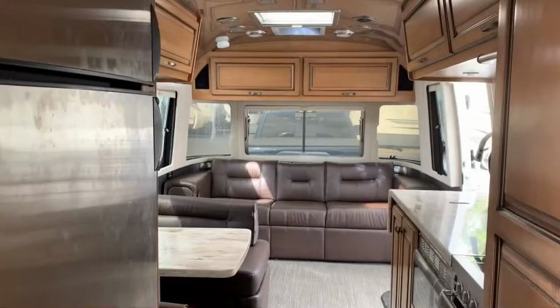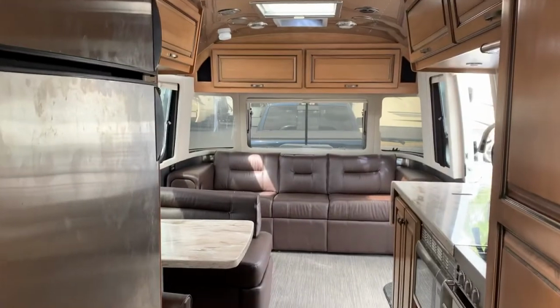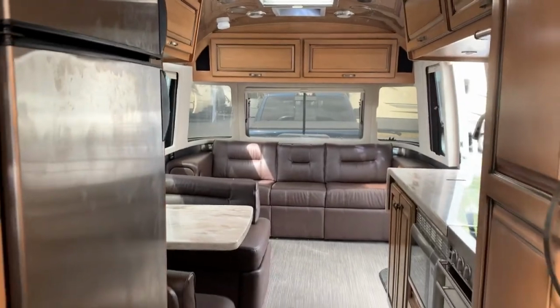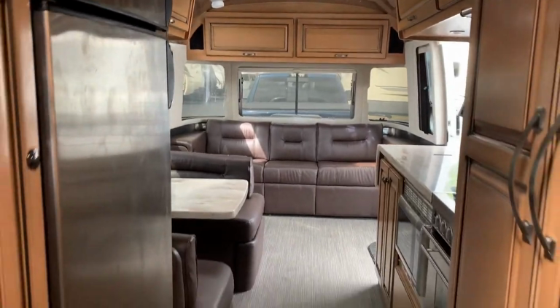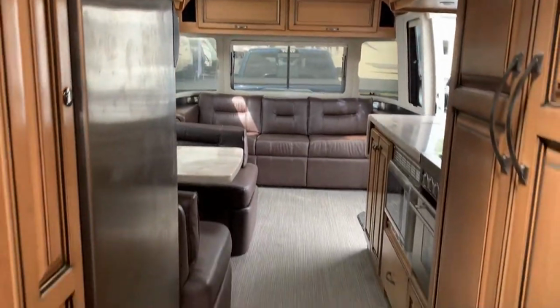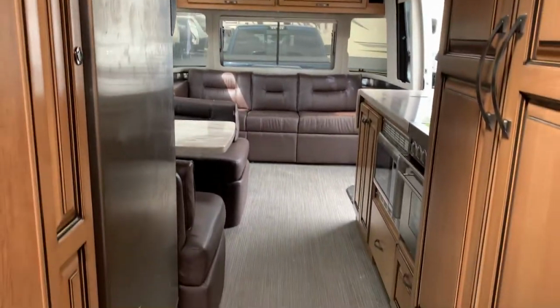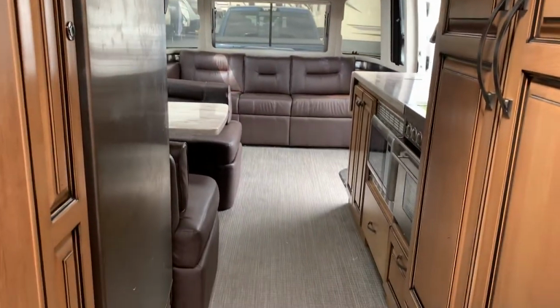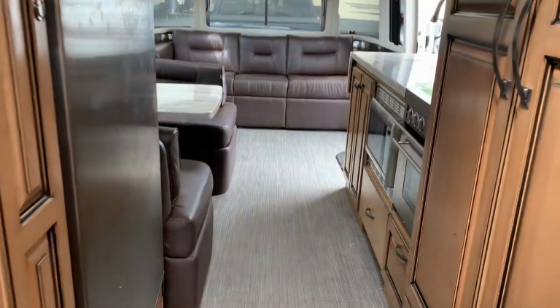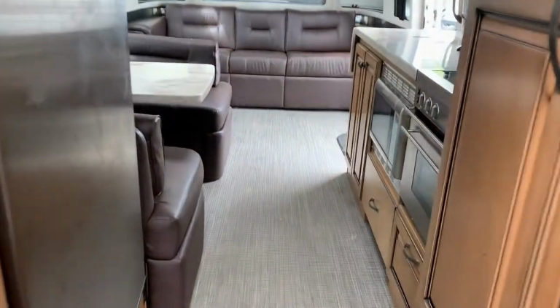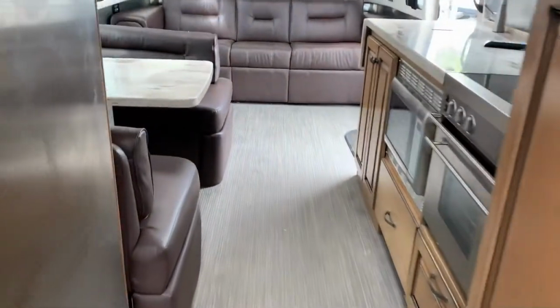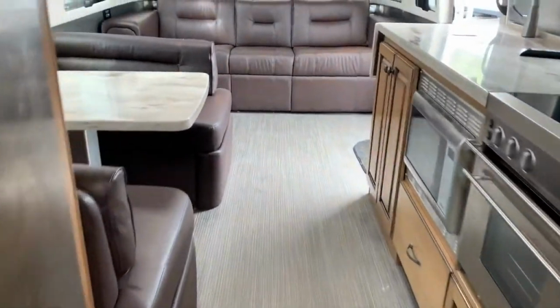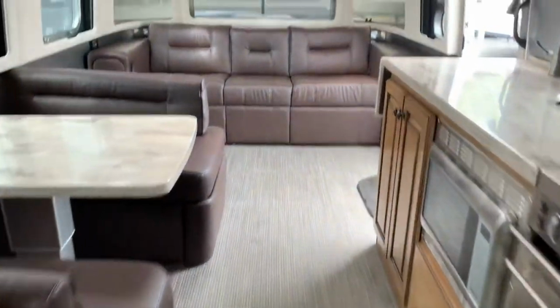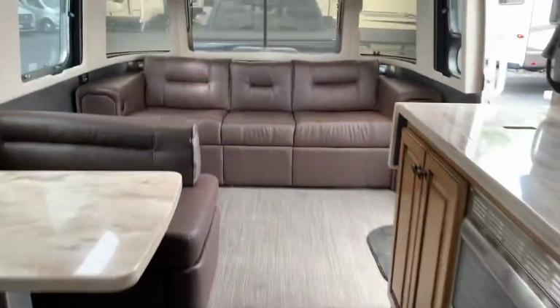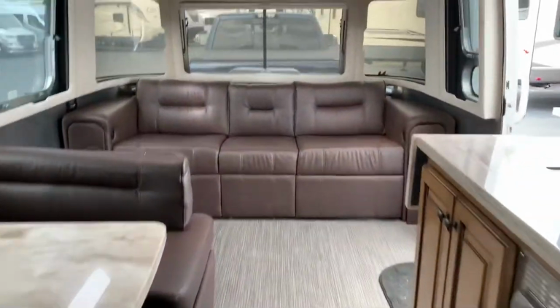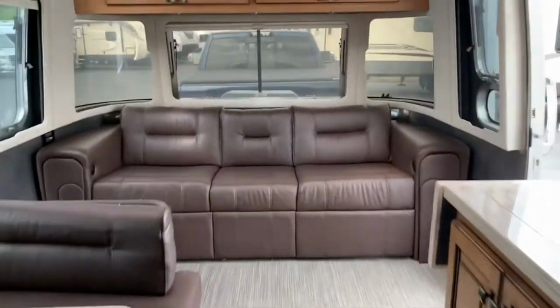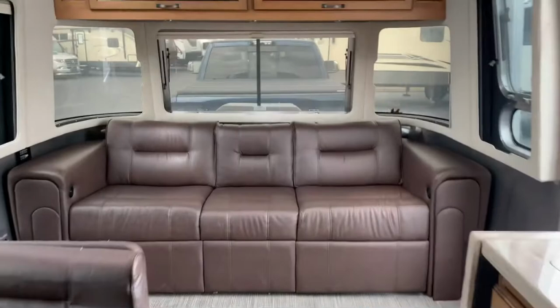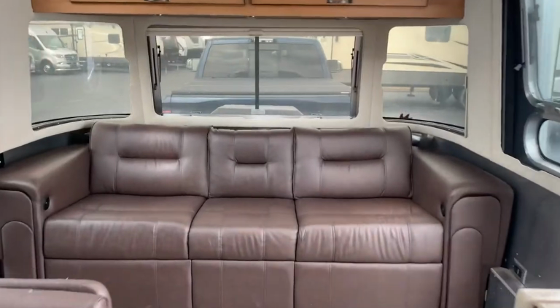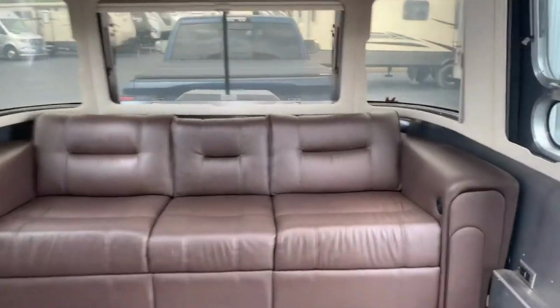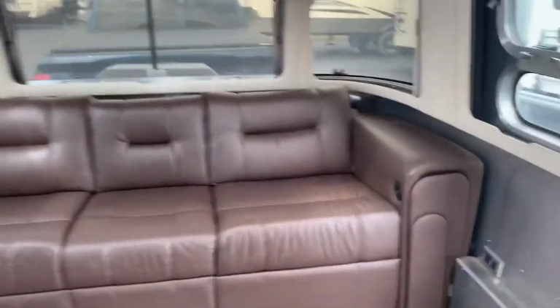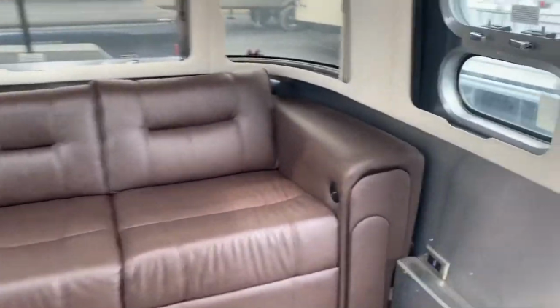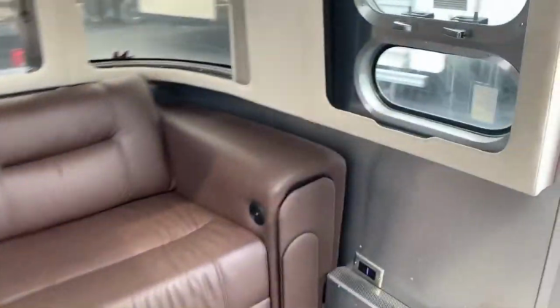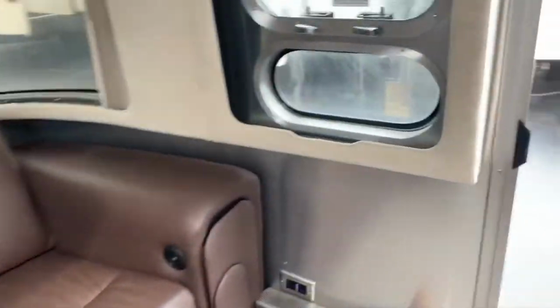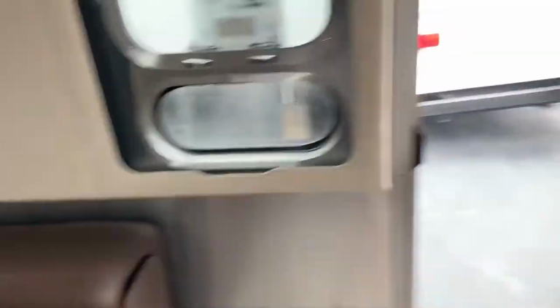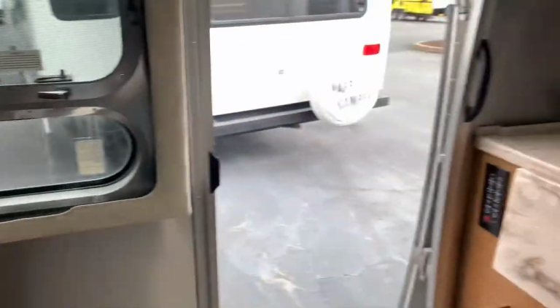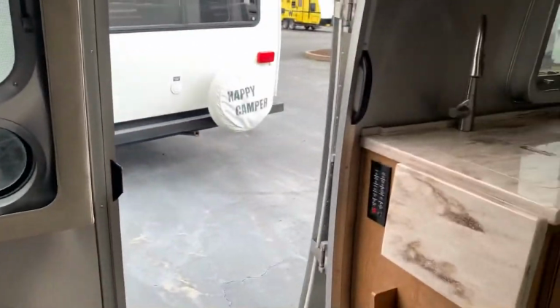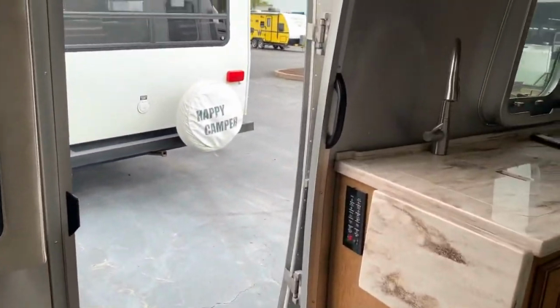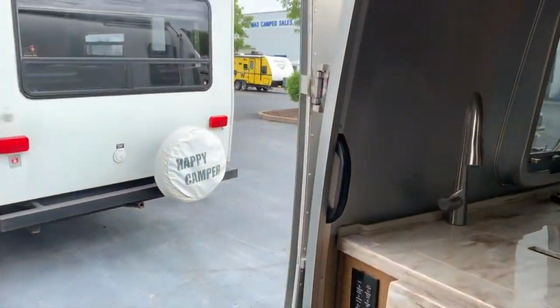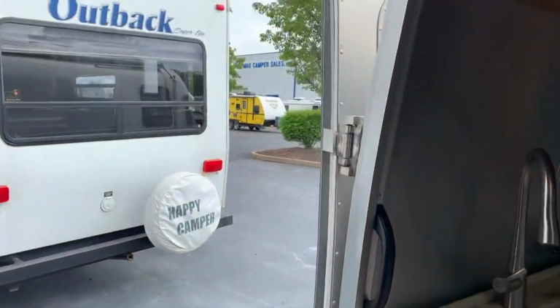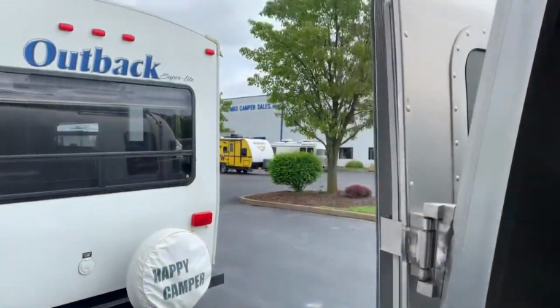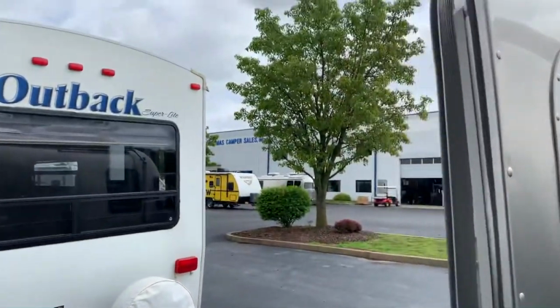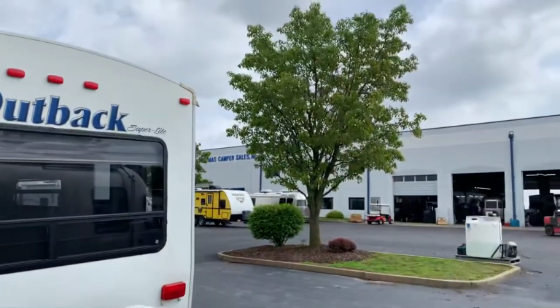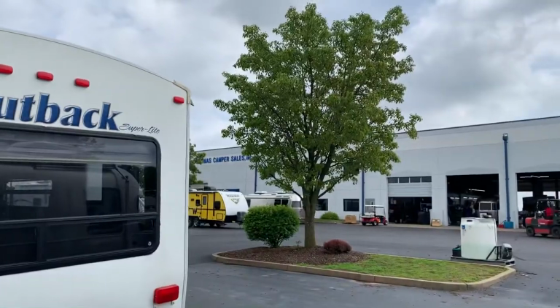Ask for me, Sierra, whenever you come in to check out this camper — it won't last long. Or pre-order your new camper here today with me, Sierra, at Bill Thomas Camper Sales.